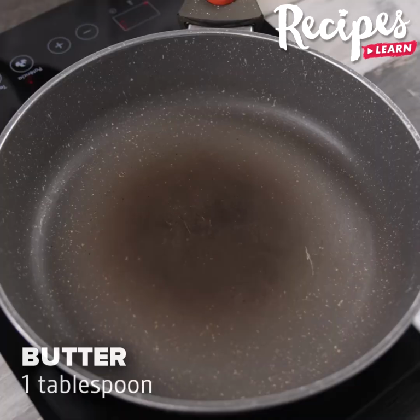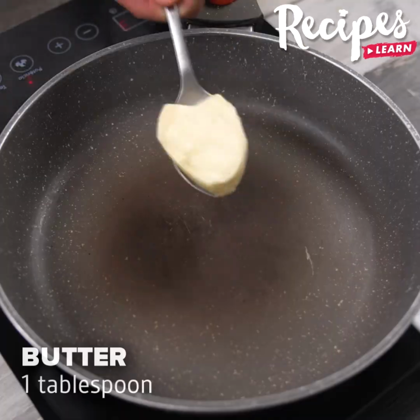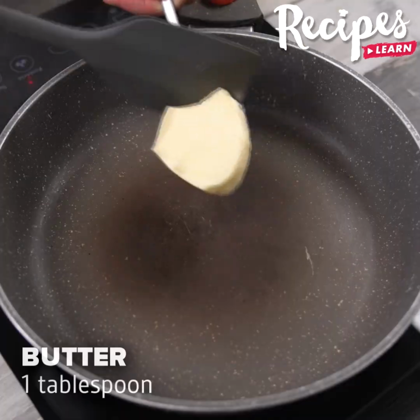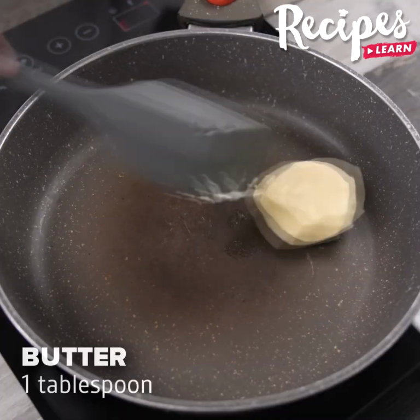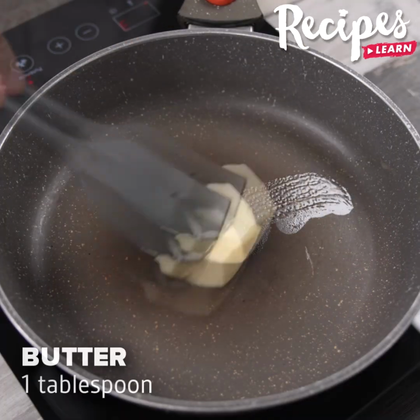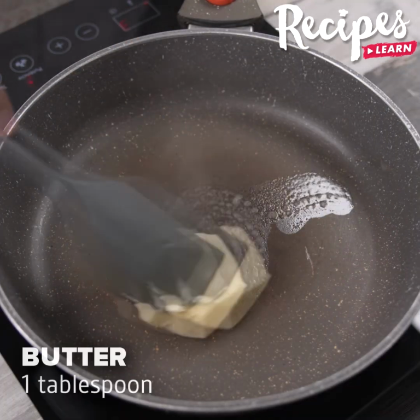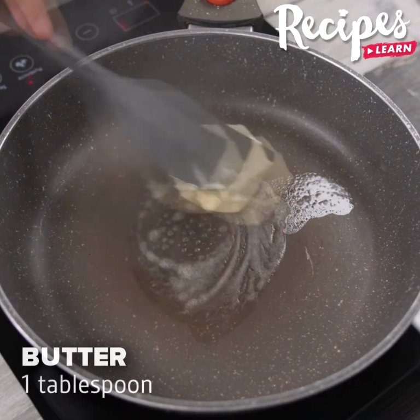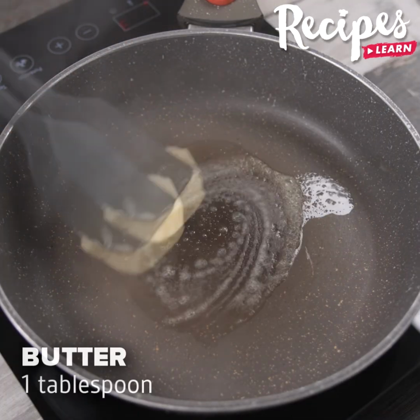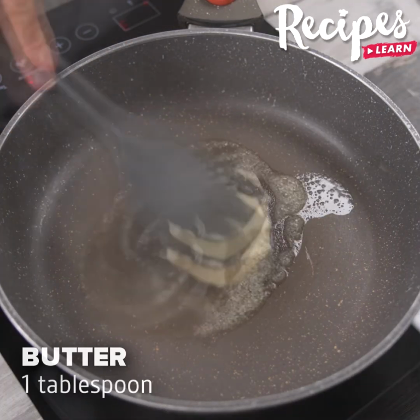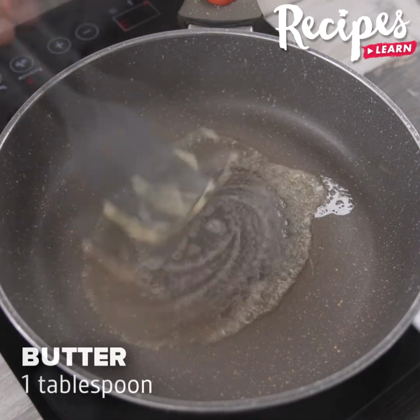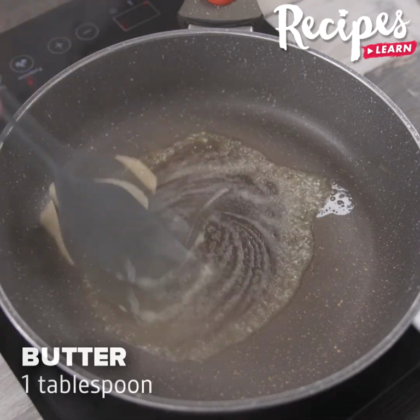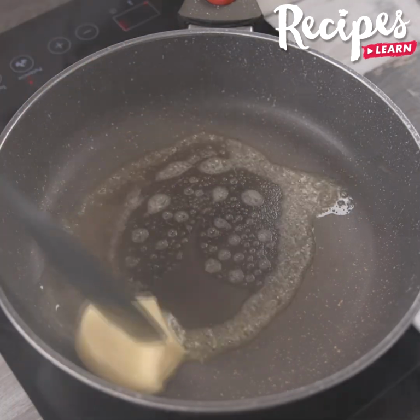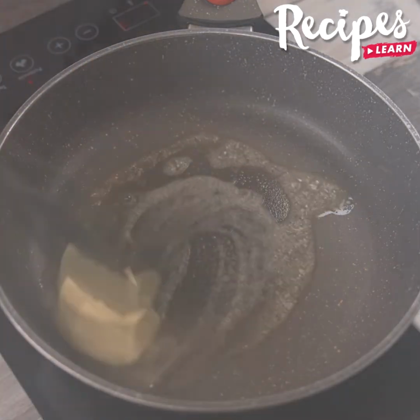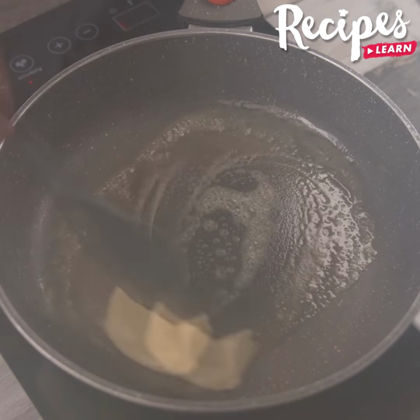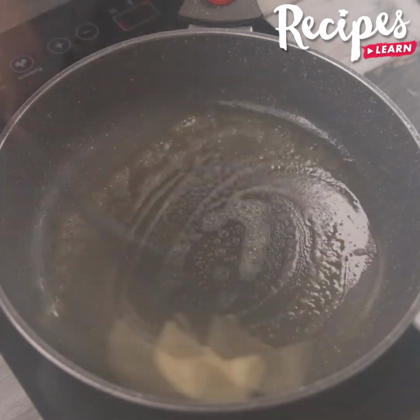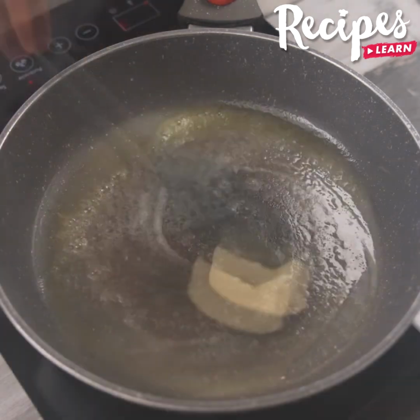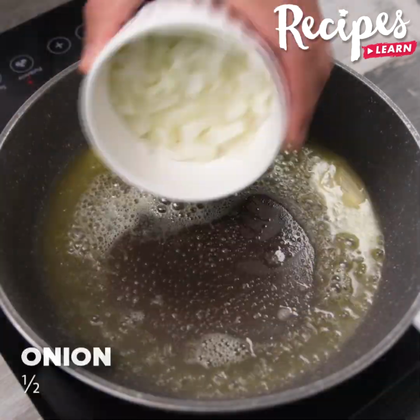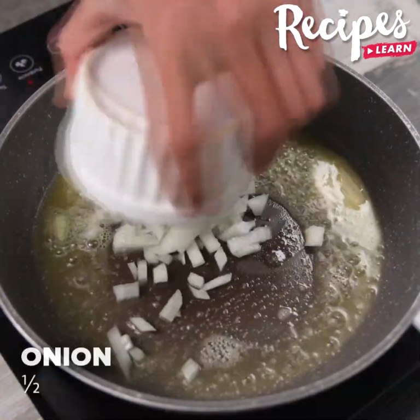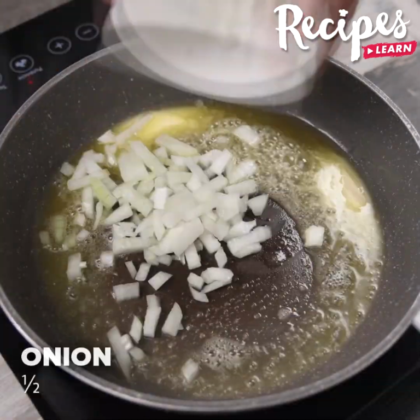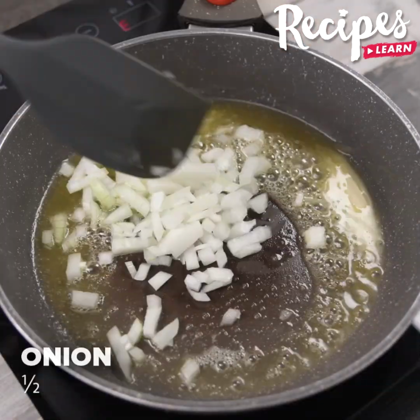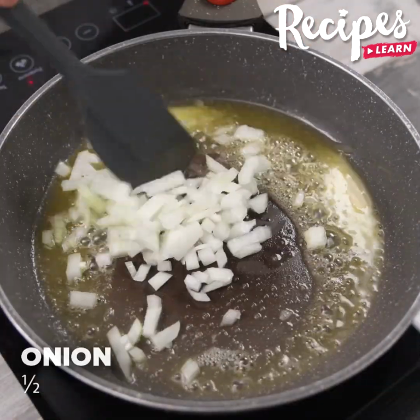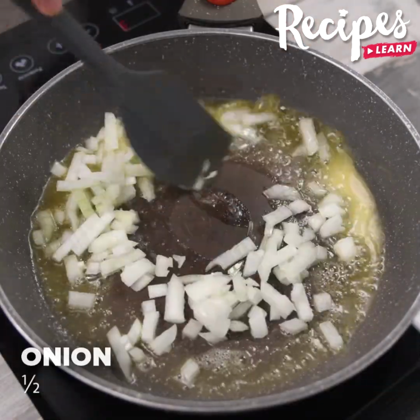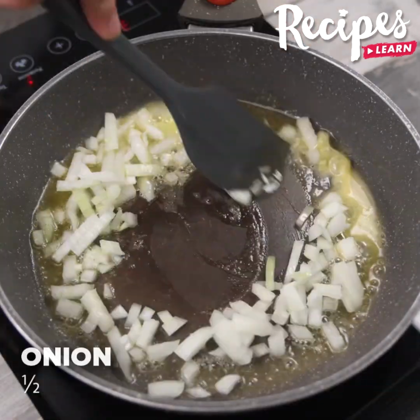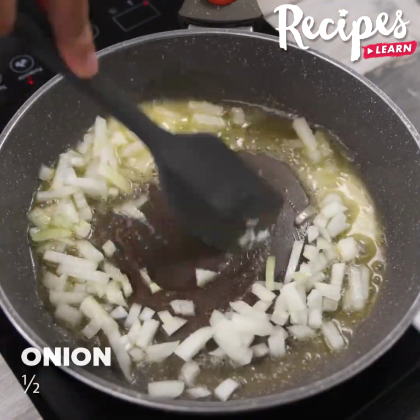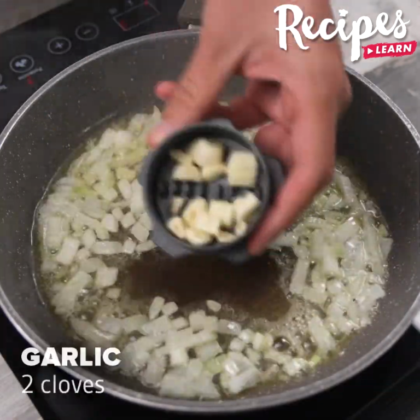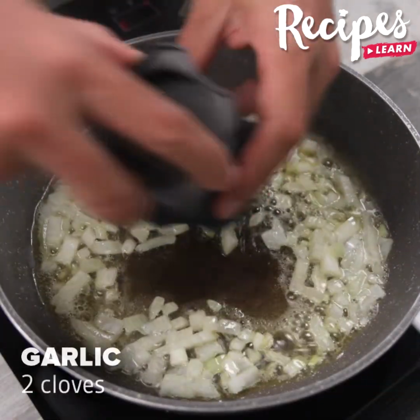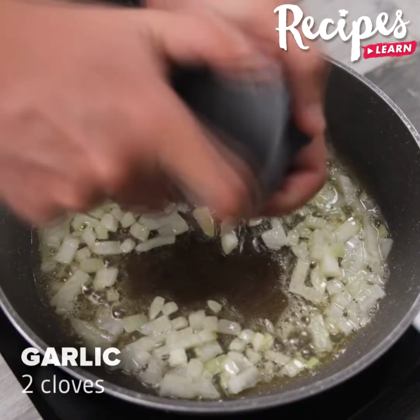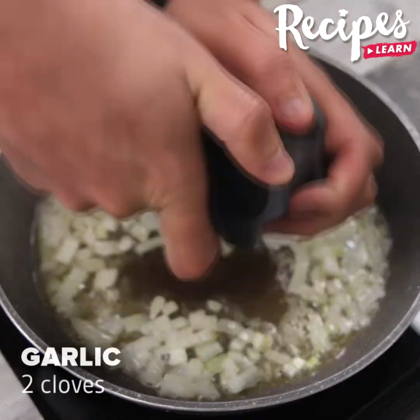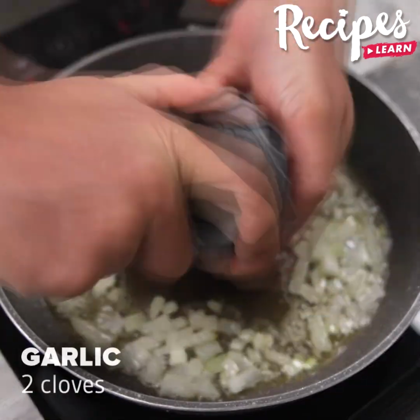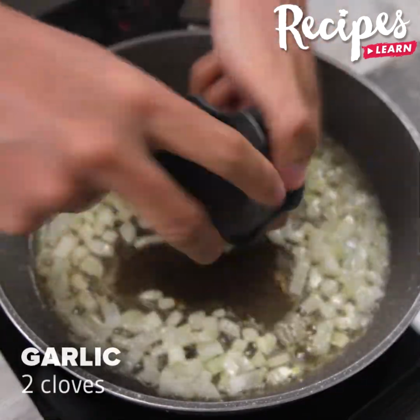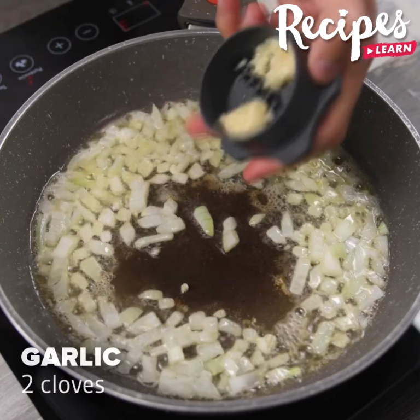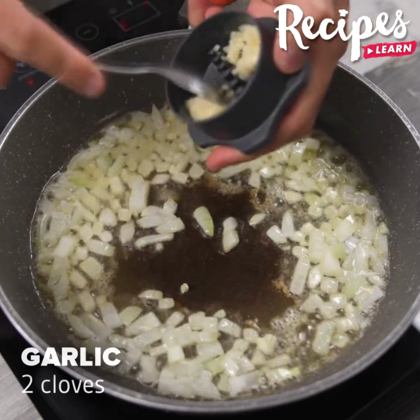In a pan, add 1 tablespoon of butter and stir until melted. Add half an onion and sauté. Next, add 2 garlic cloves and stir.